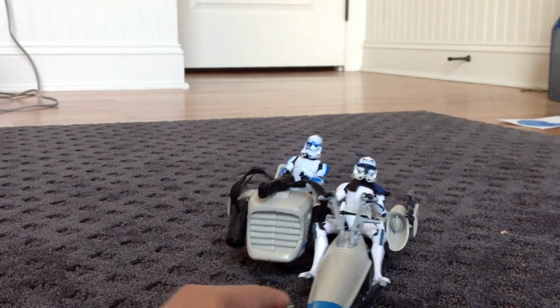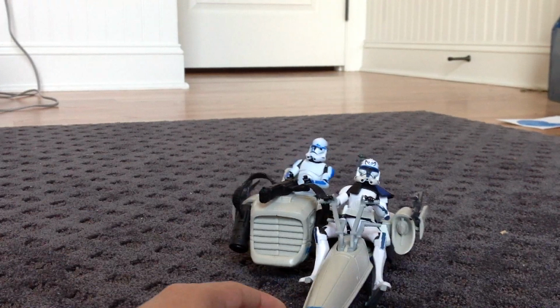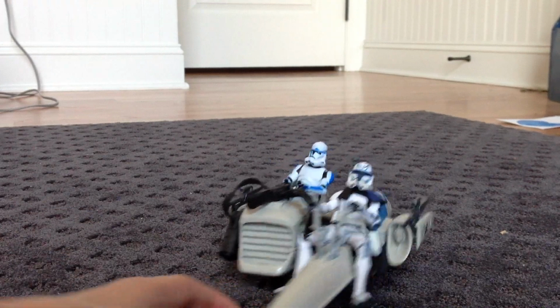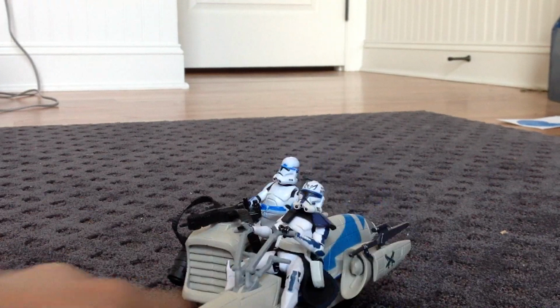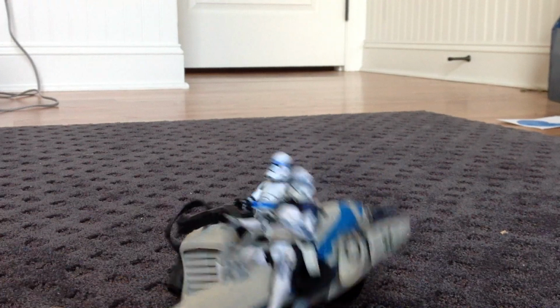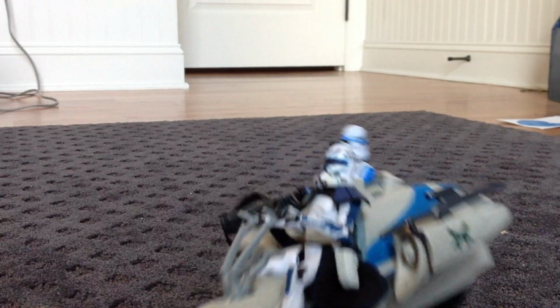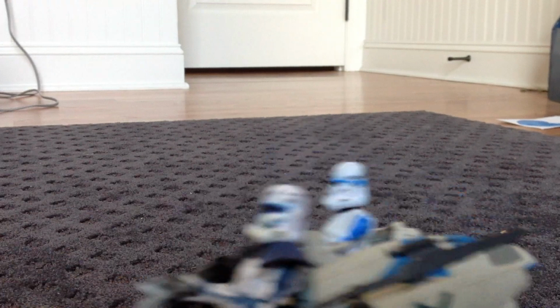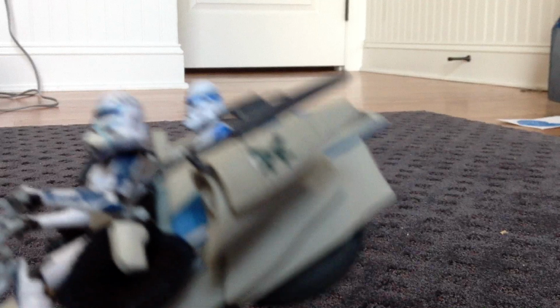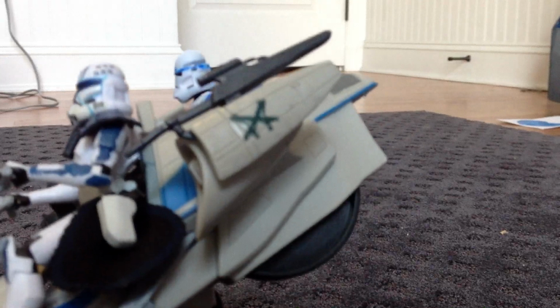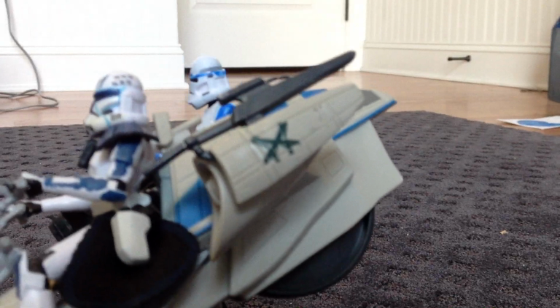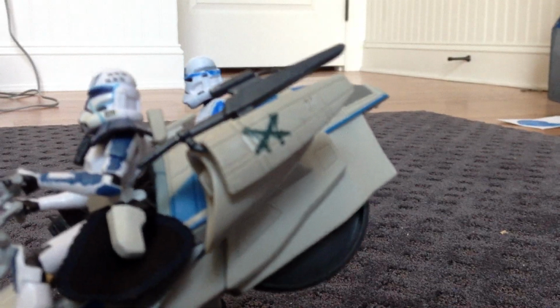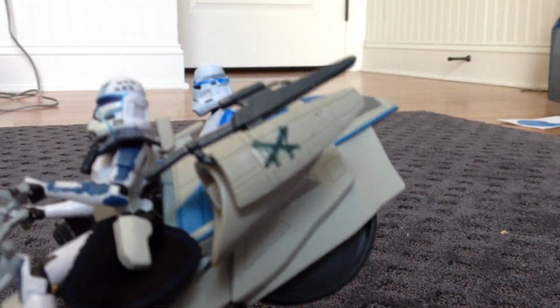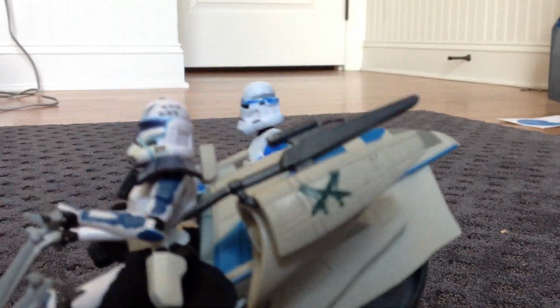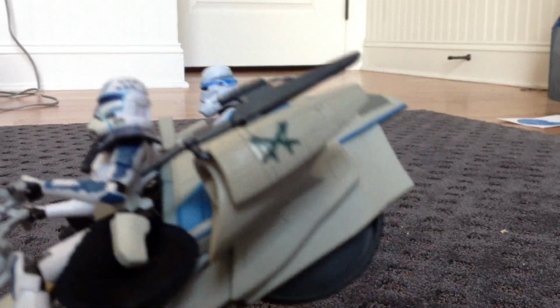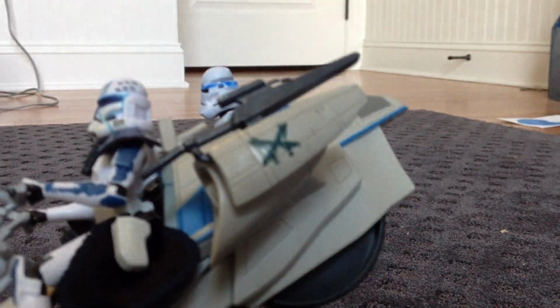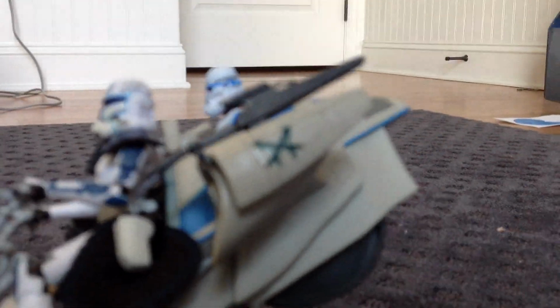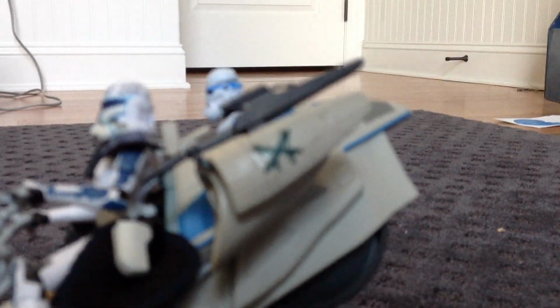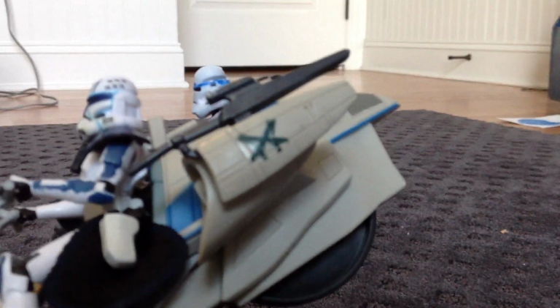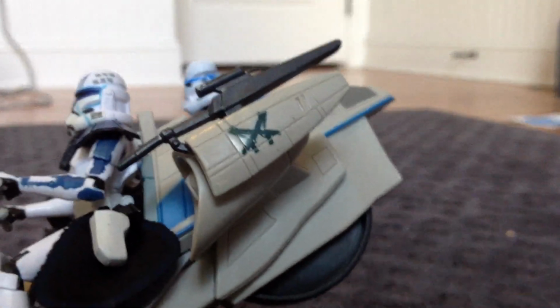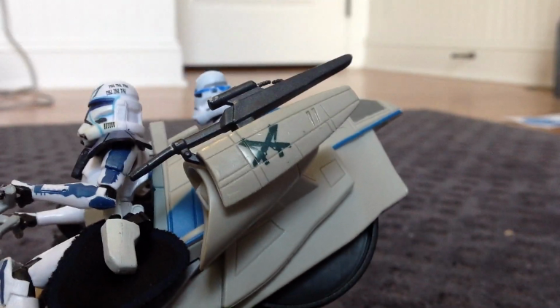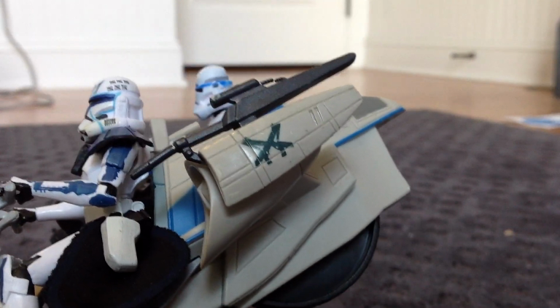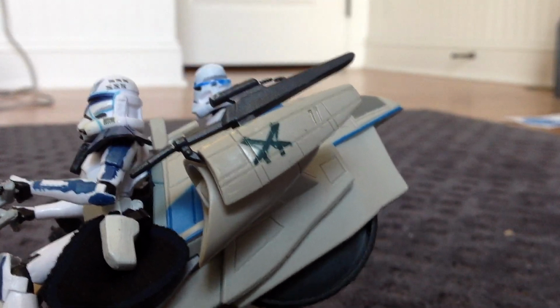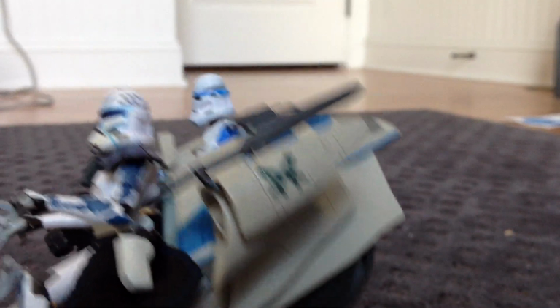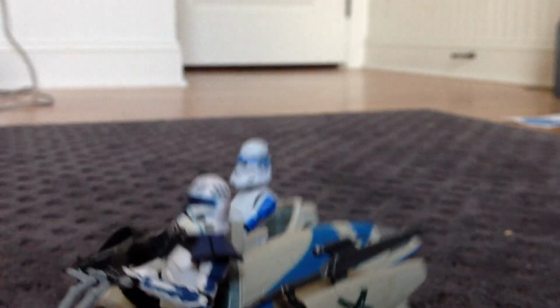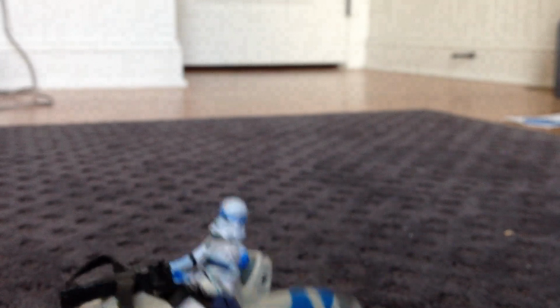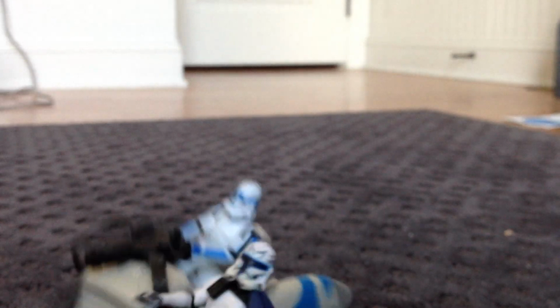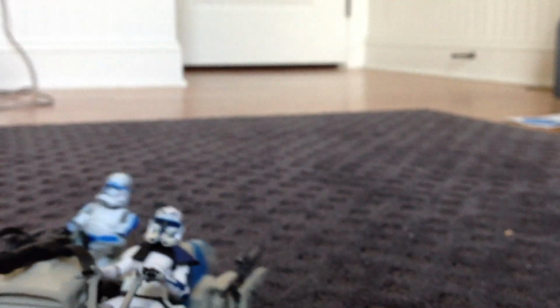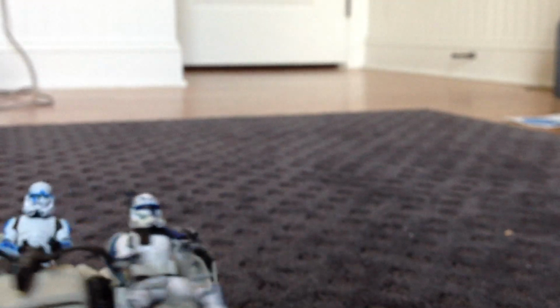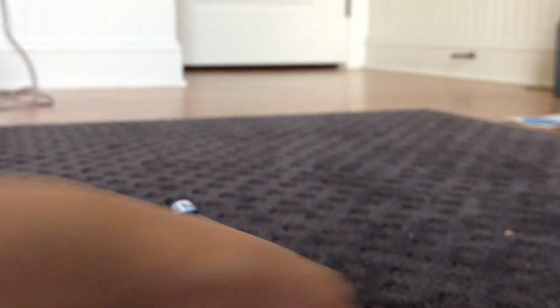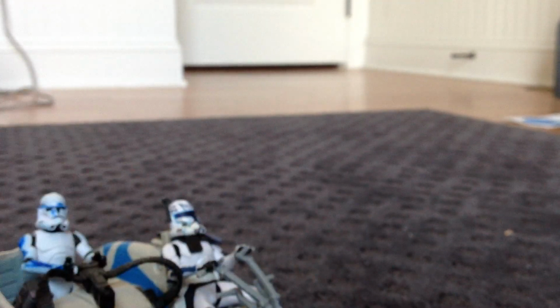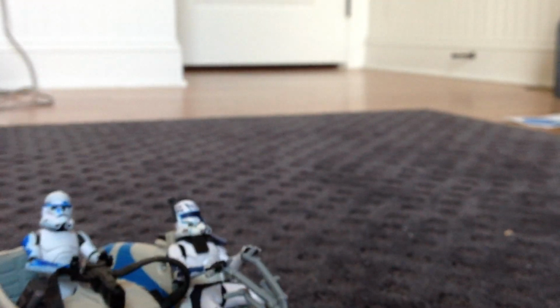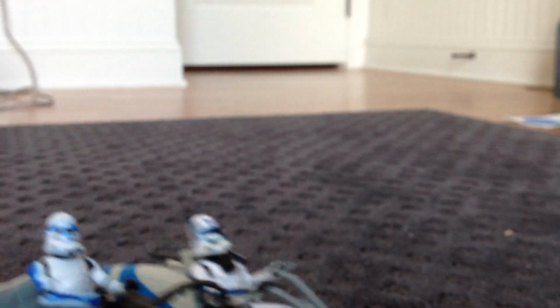Up first, on the side here you have two clone blasters. Same on the other side too.